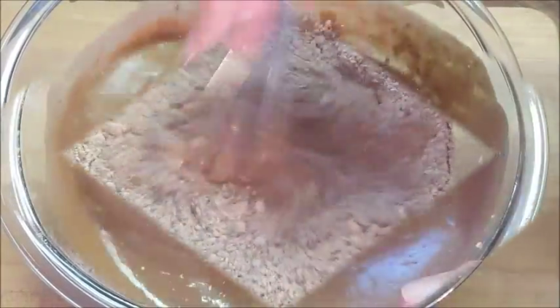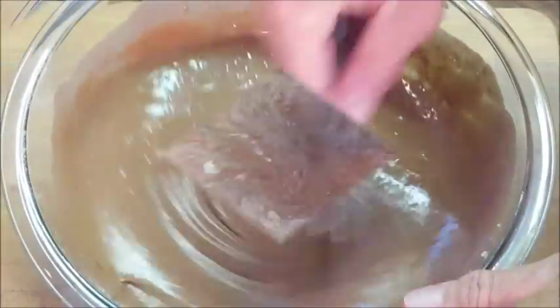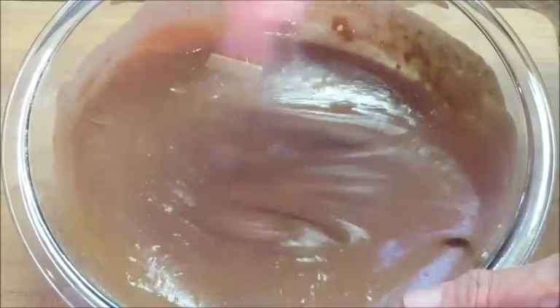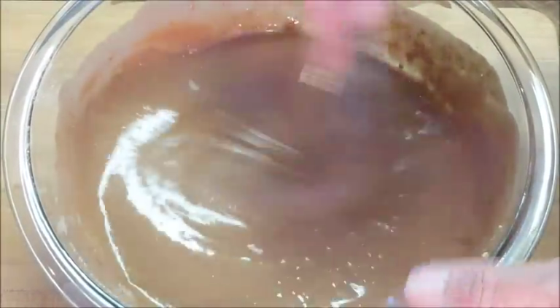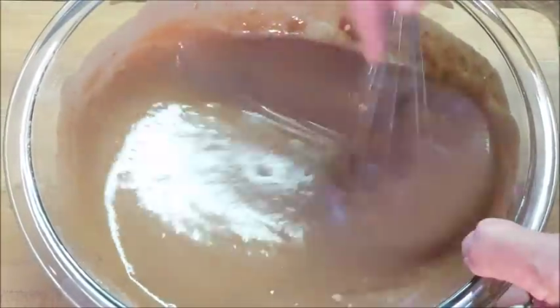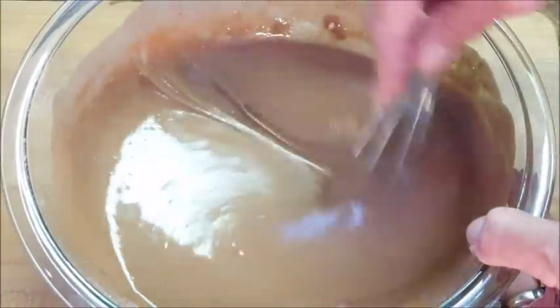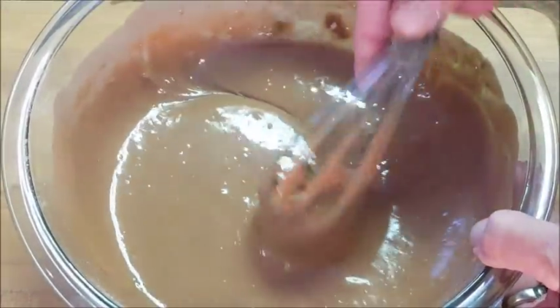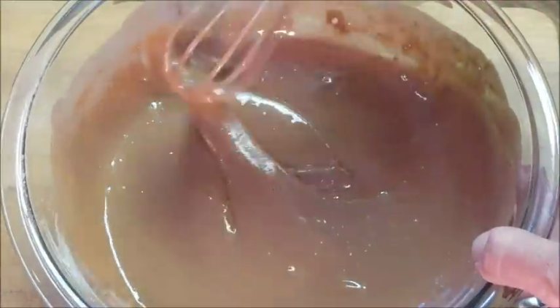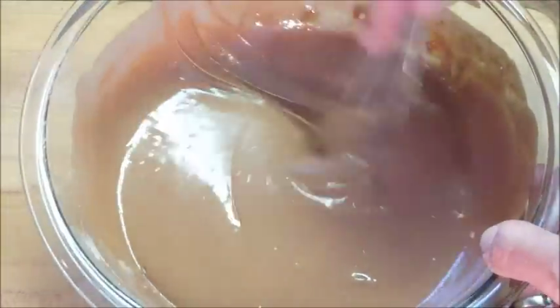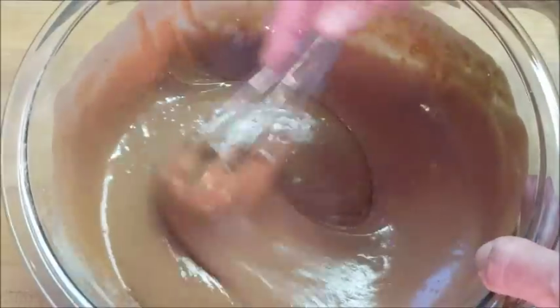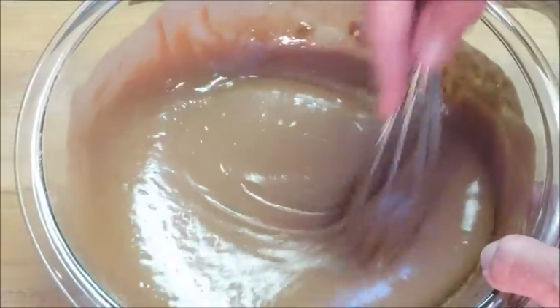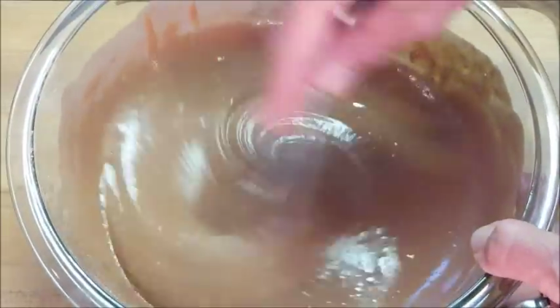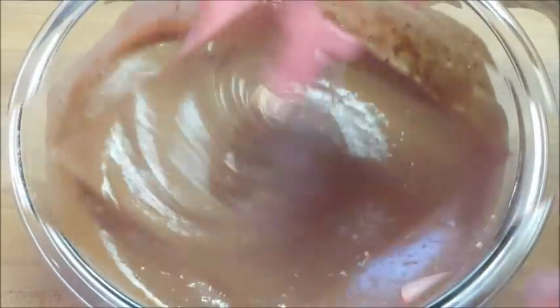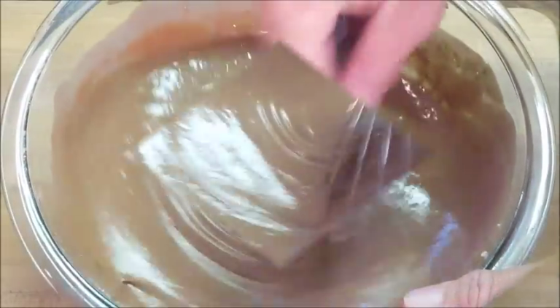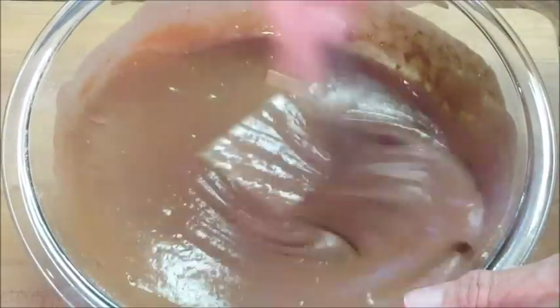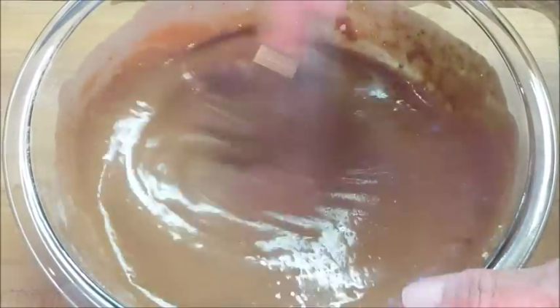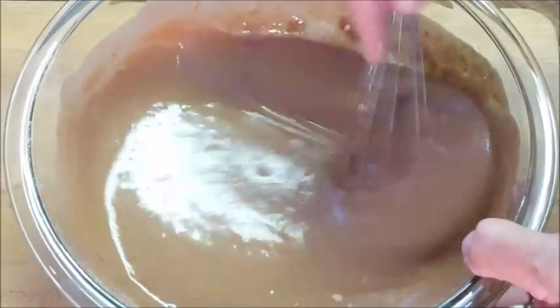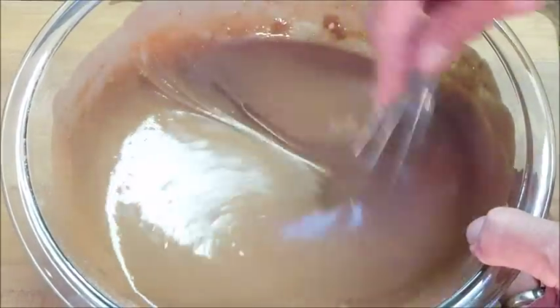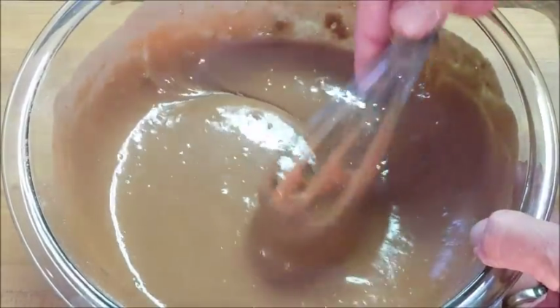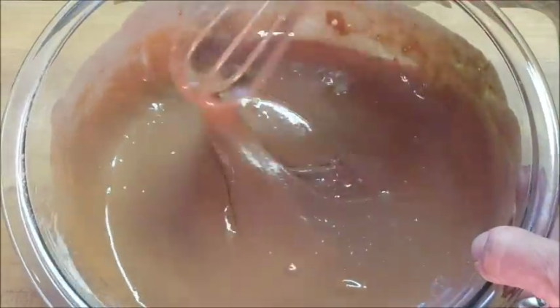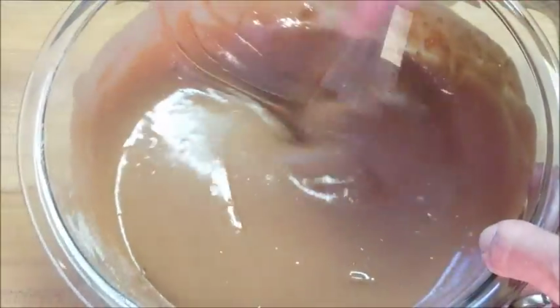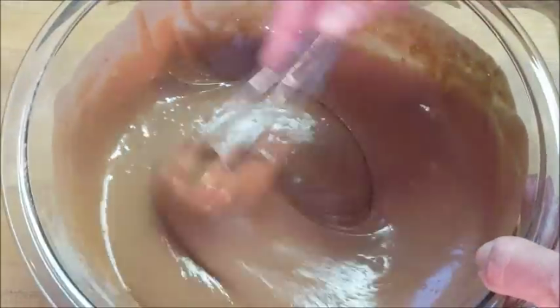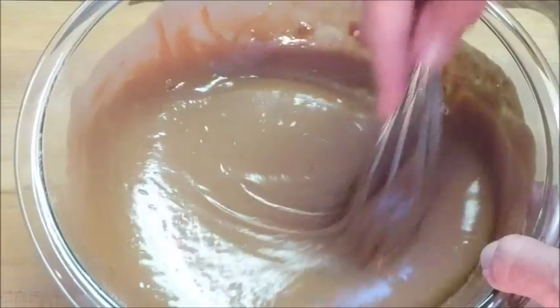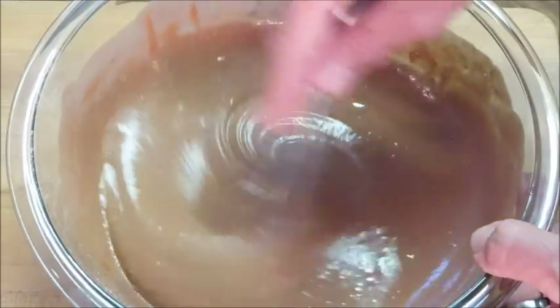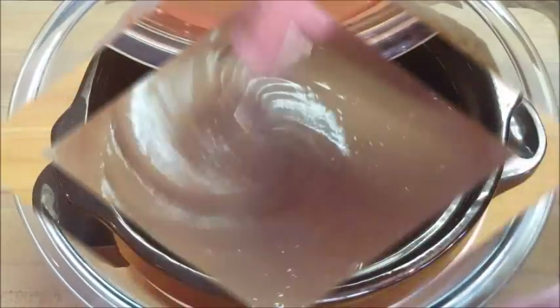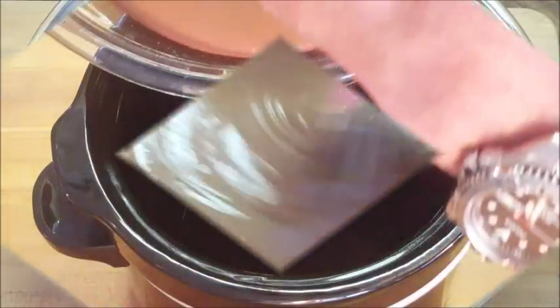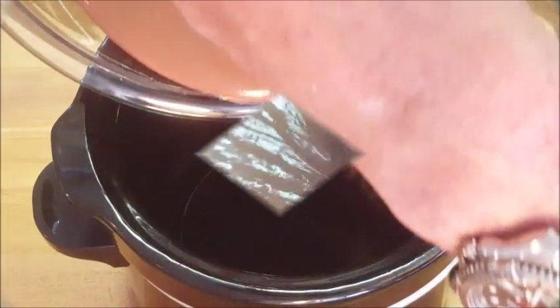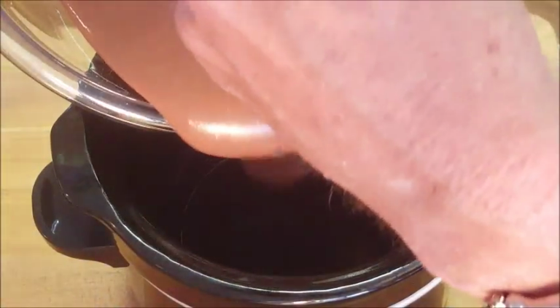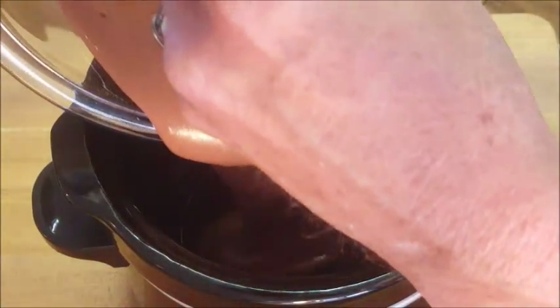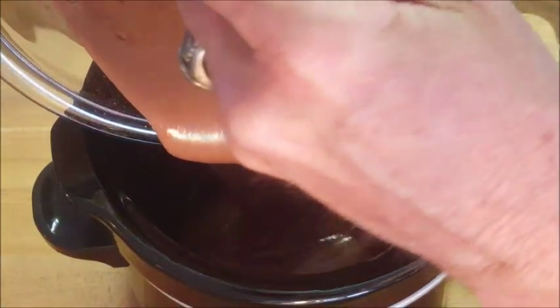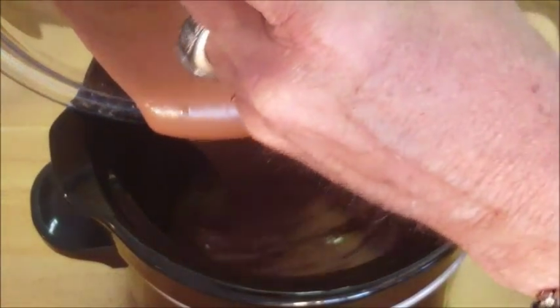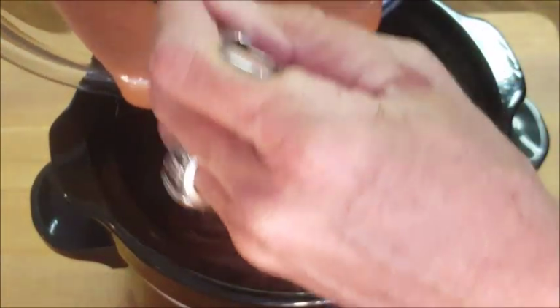I've adjusted the quantities because it's just me — I've actually halved this recipe because I'm going to be using a two-quart crock-pot. Anyway, once you get your mixture smooth, pour it in your crock-pot.